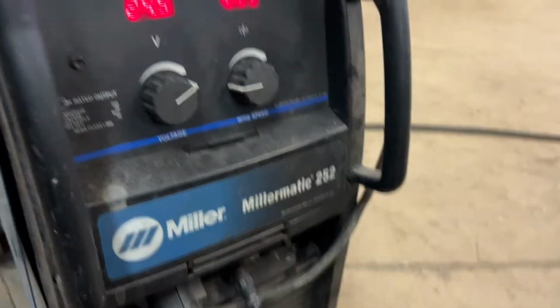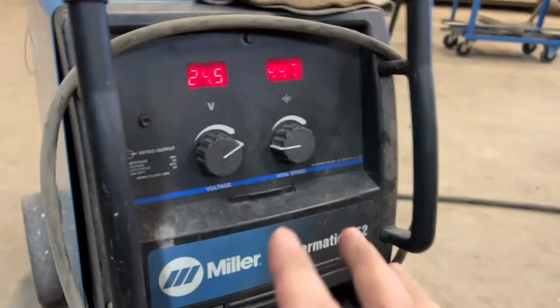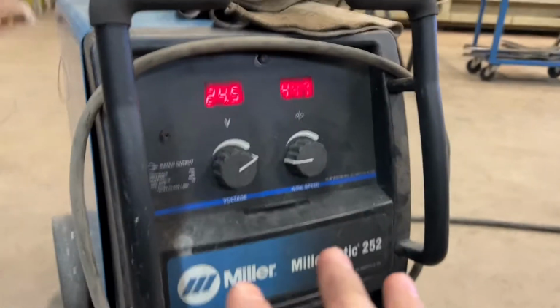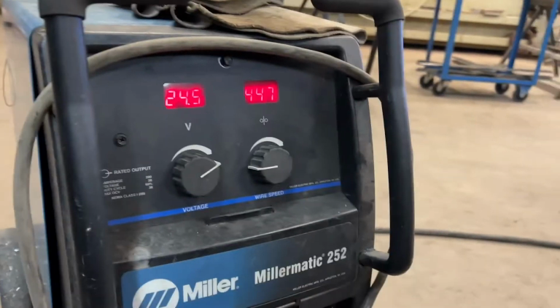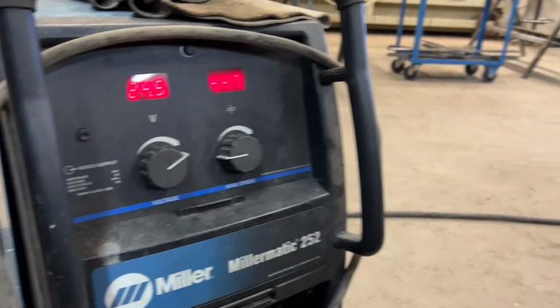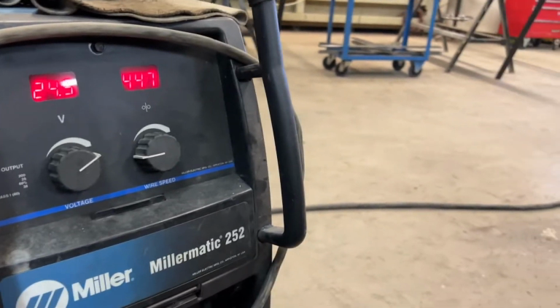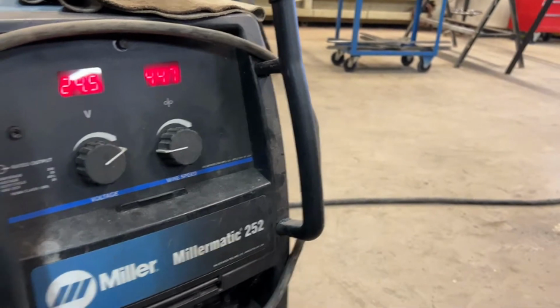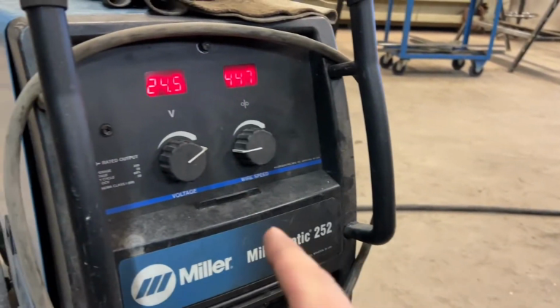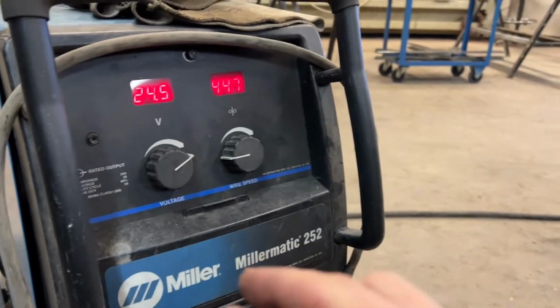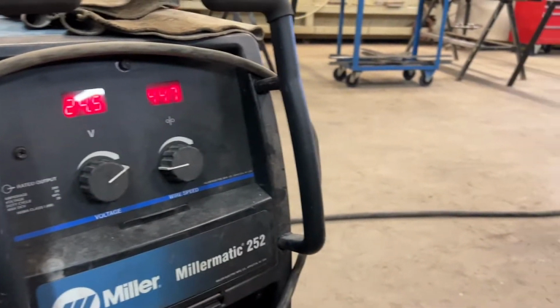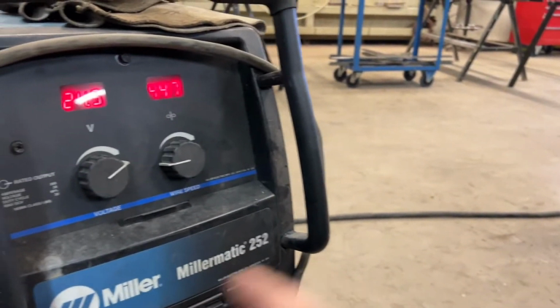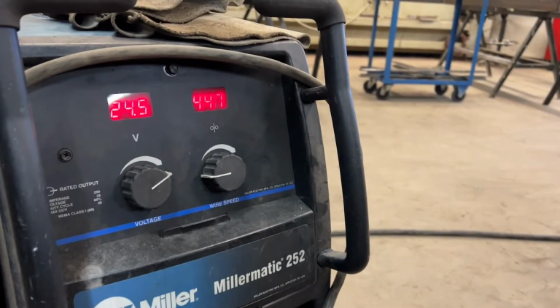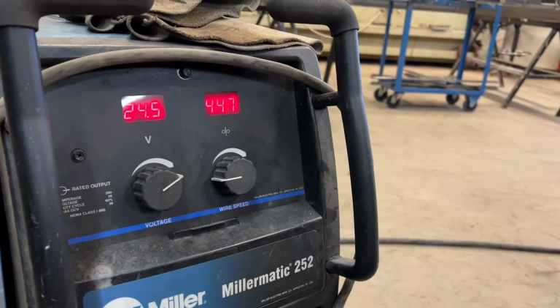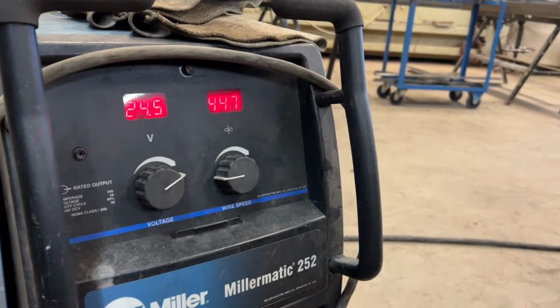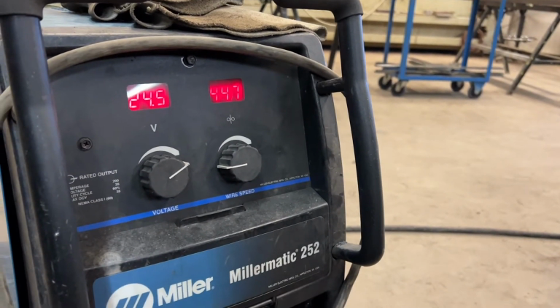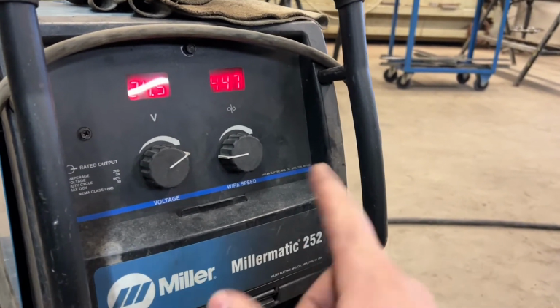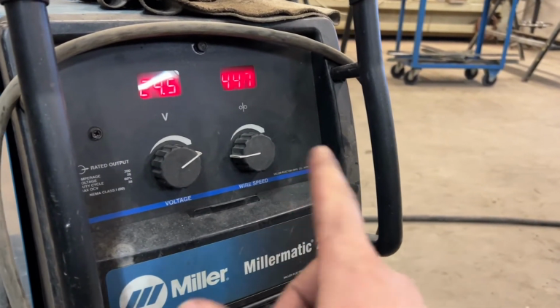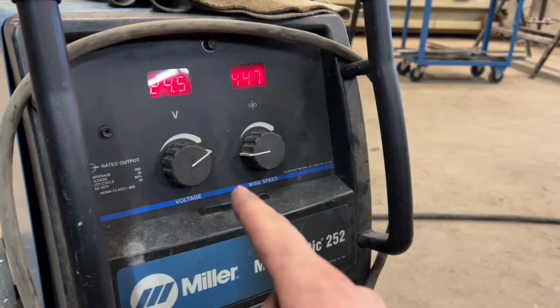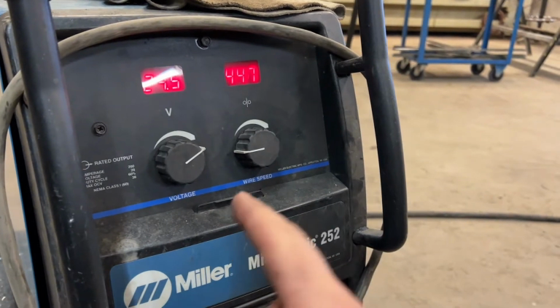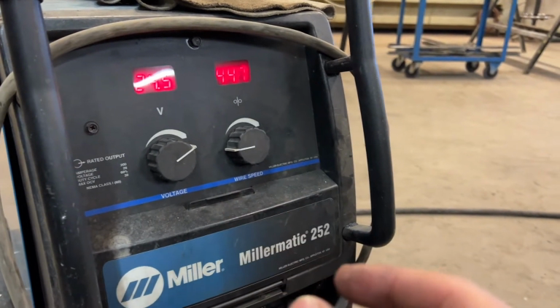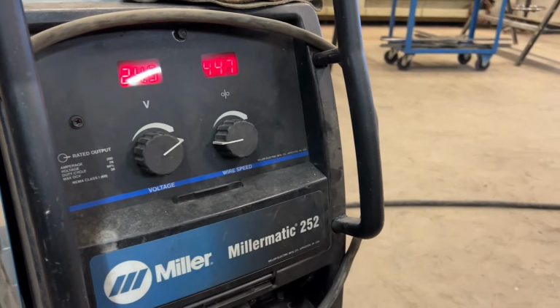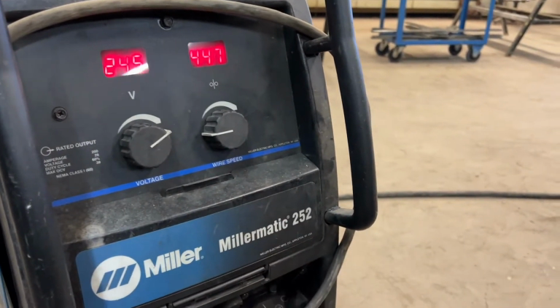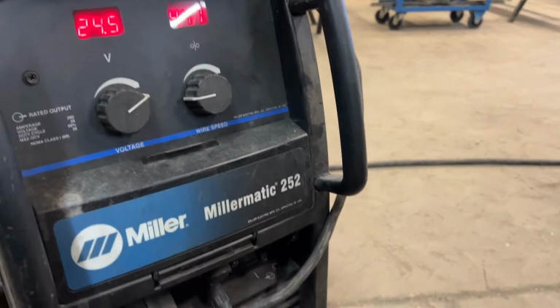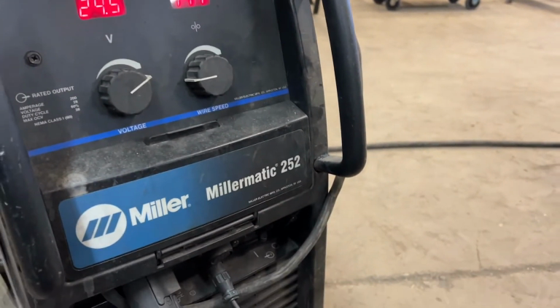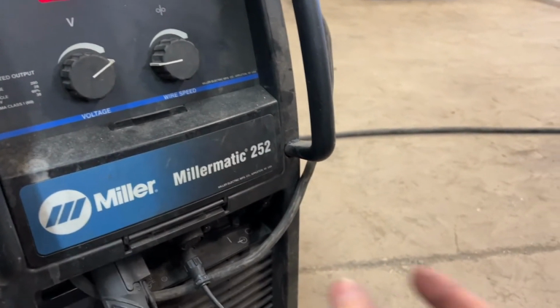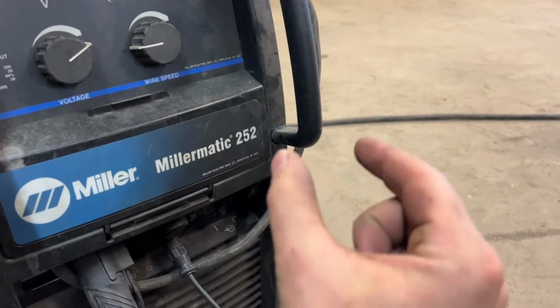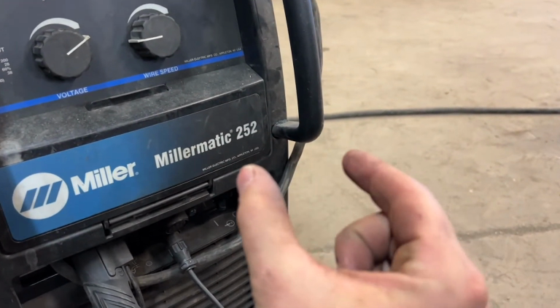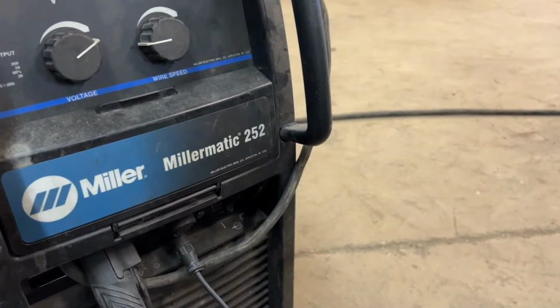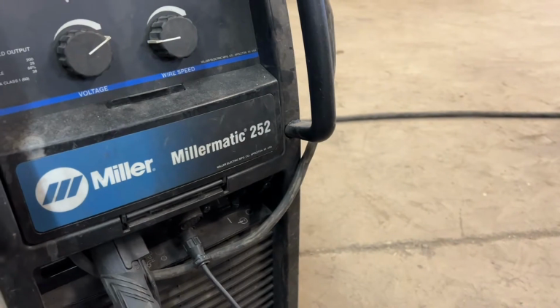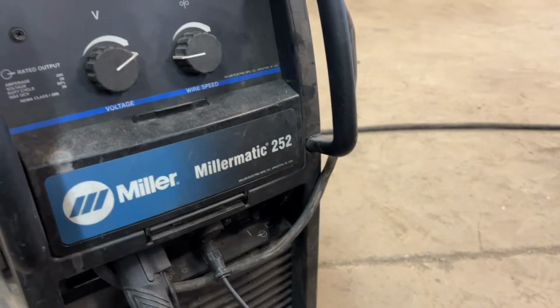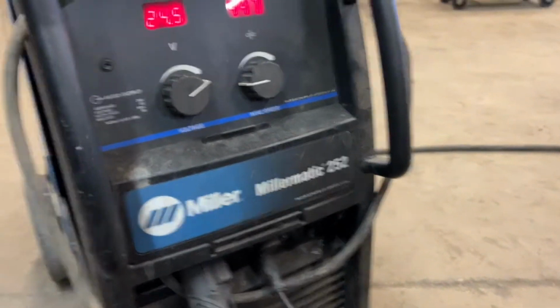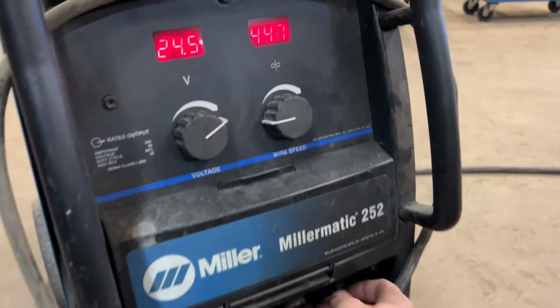If you wanted to set up stitching on this welder, you can set a length. For example, if you're stitching a bunch of plates, you can program this welder to do a stitch — say, two inches long in a set amount of time. That's what this feature is for.